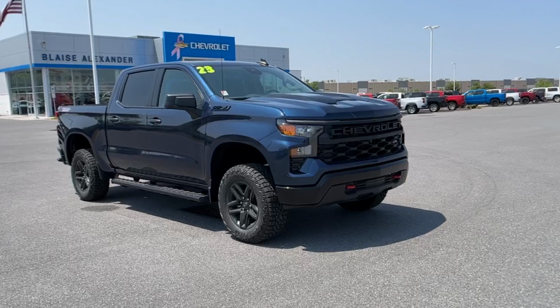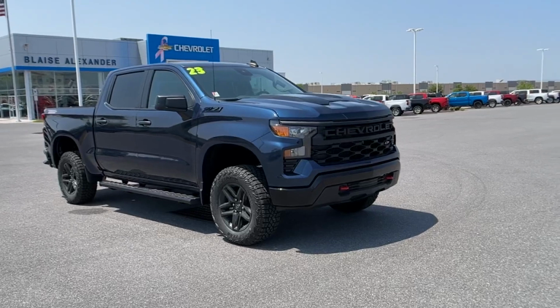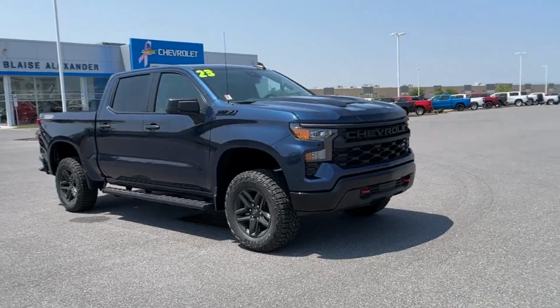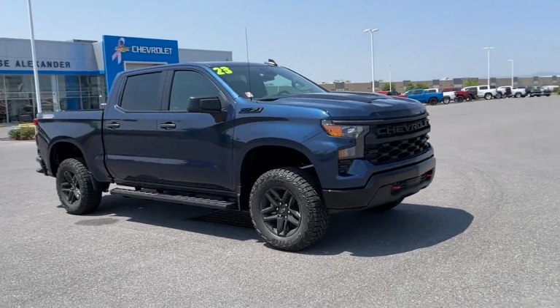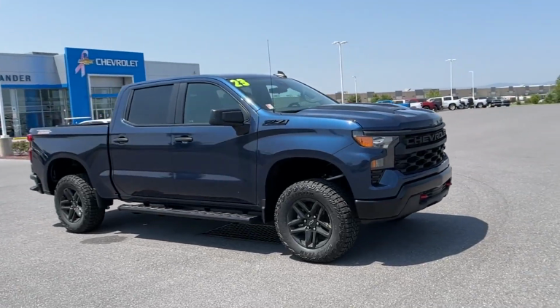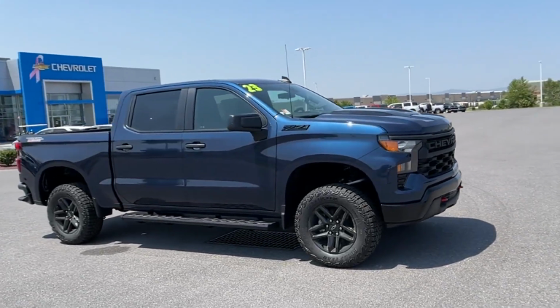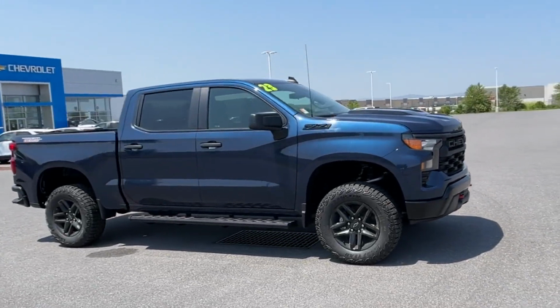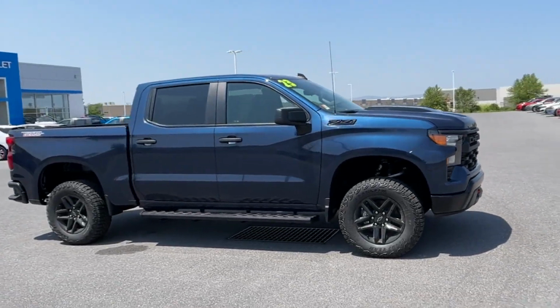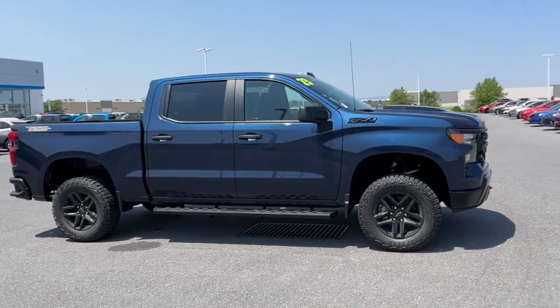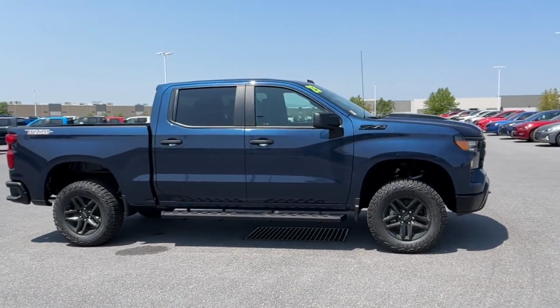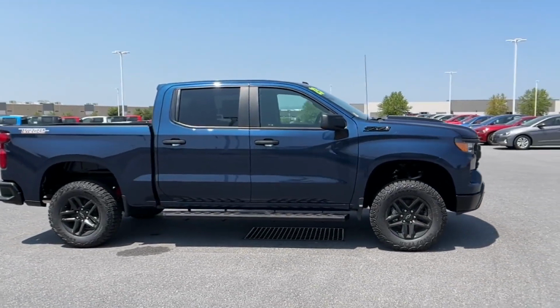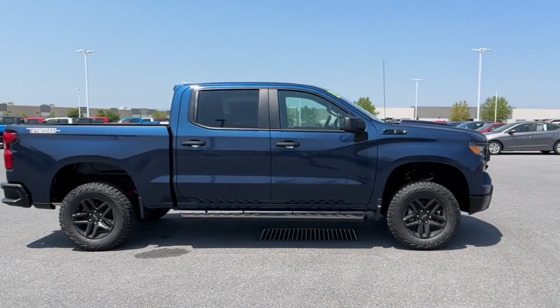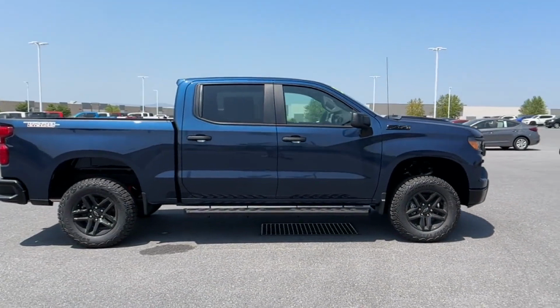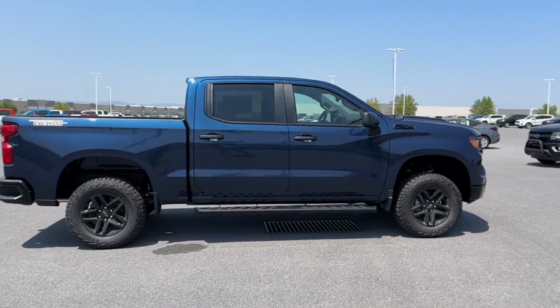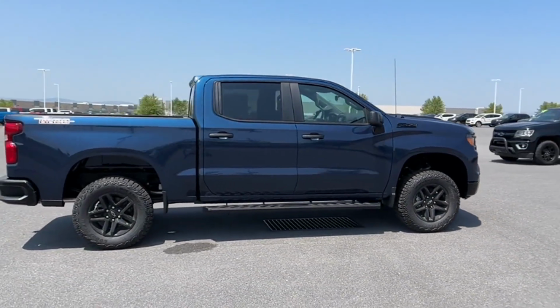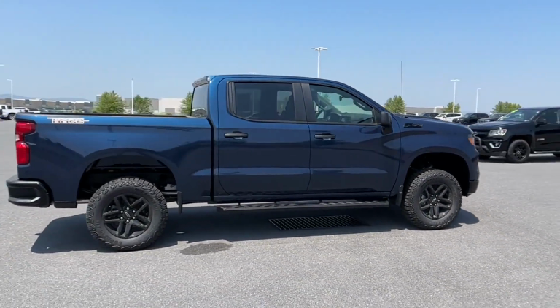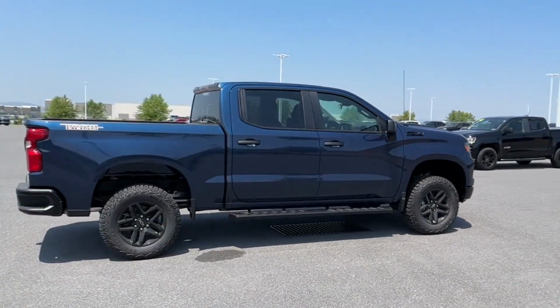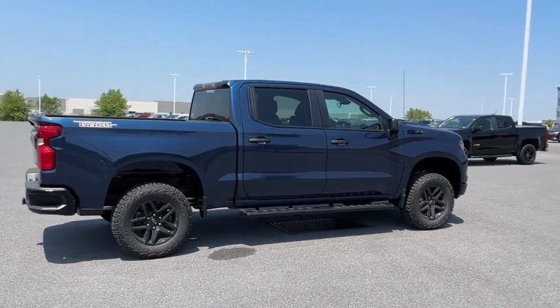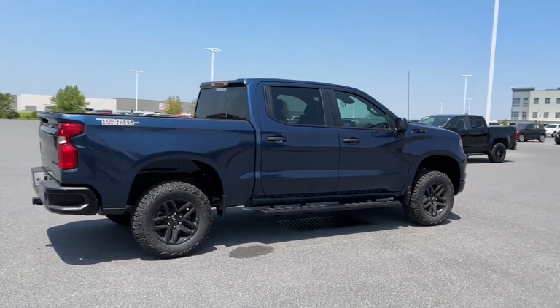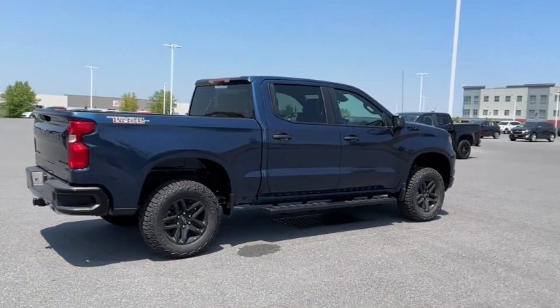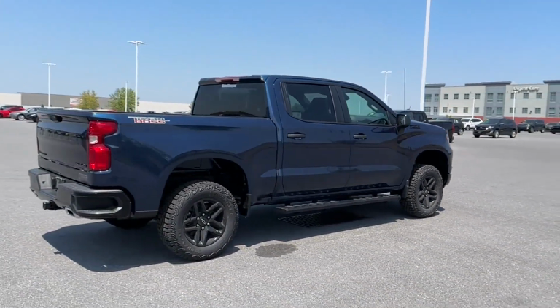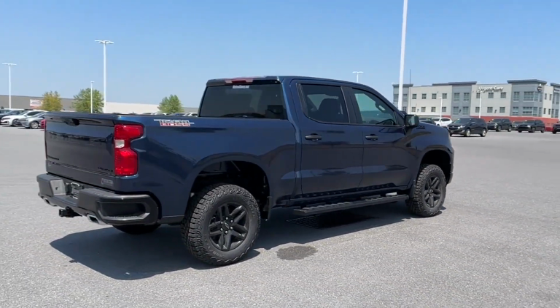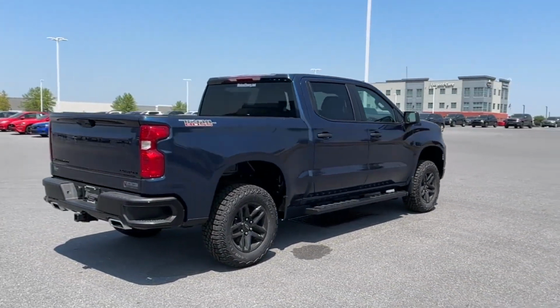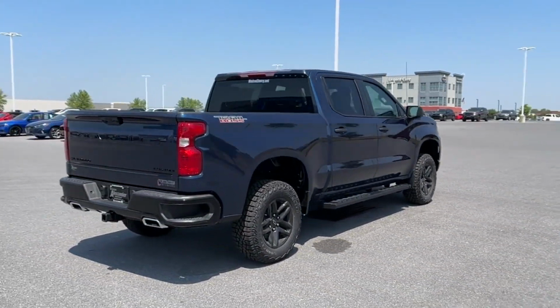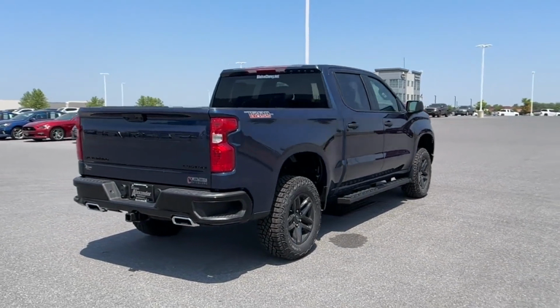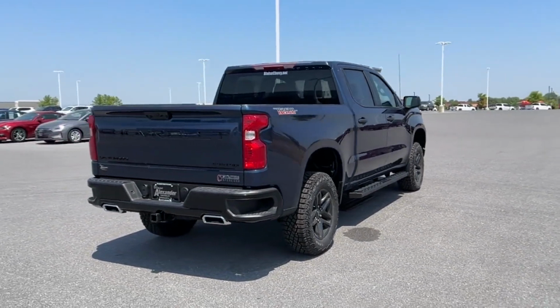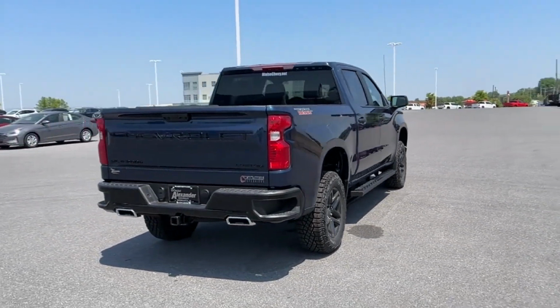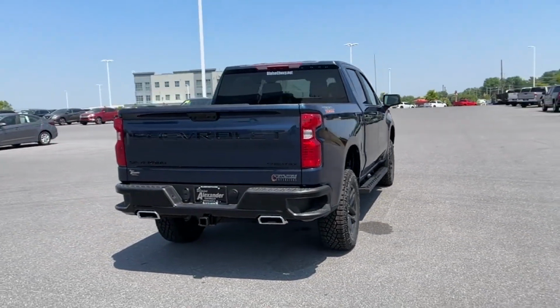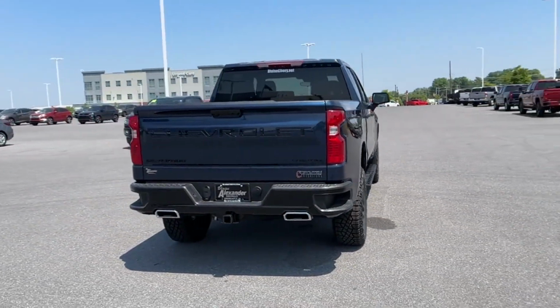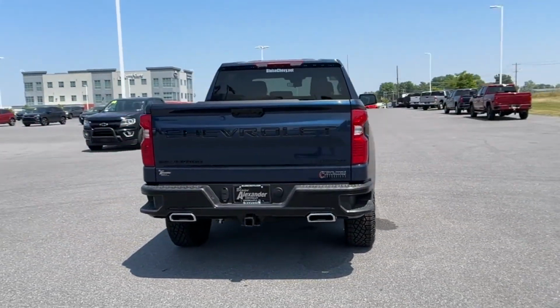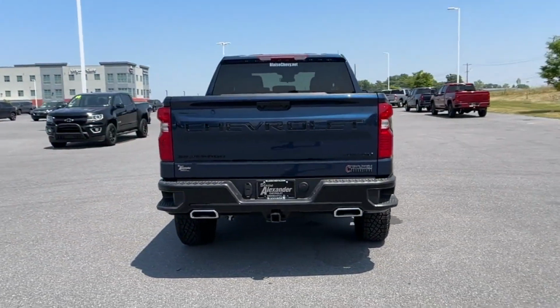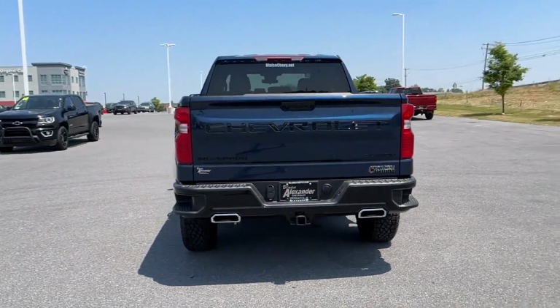2023 Chevrolet Silverado 1500. This pickup truck offers two full rows of seating for premium comfort. It features an excellent mix of comfort and handling along with Lane Keeping Assist.